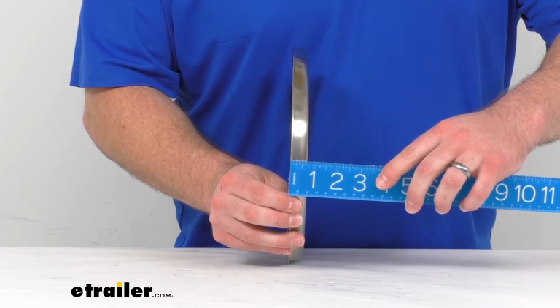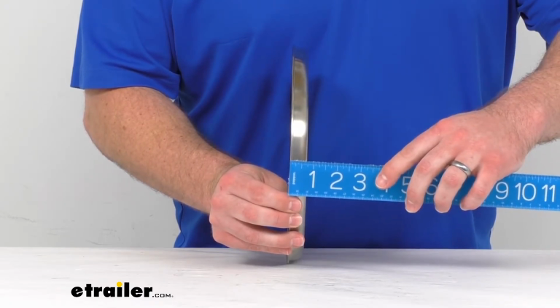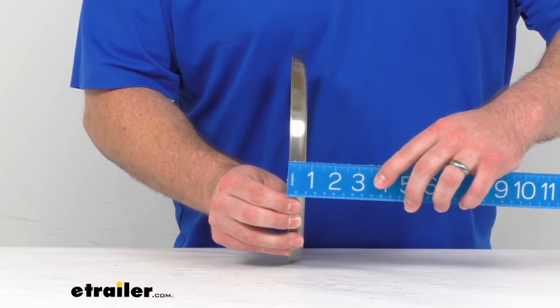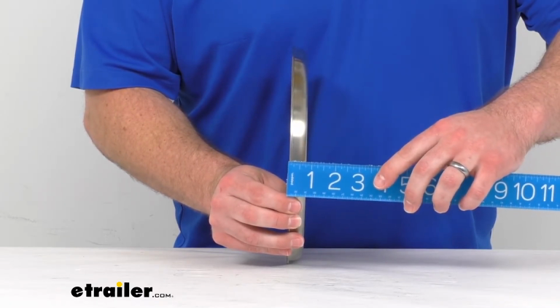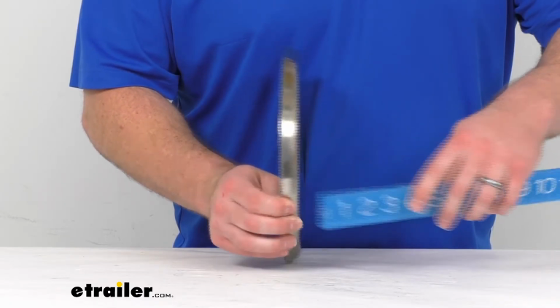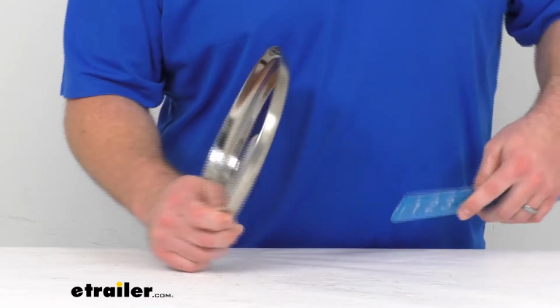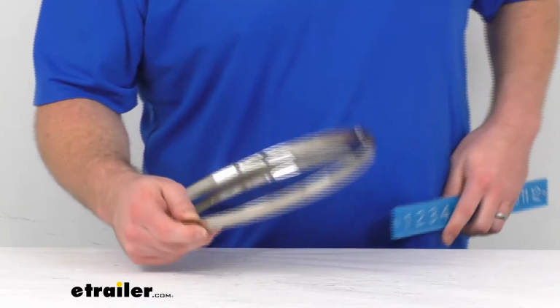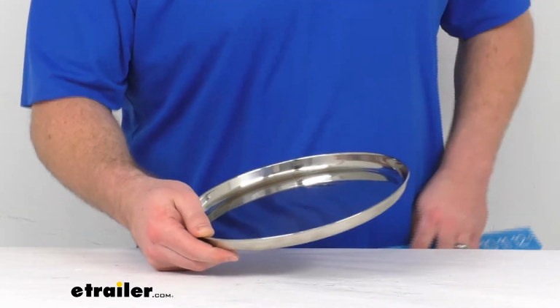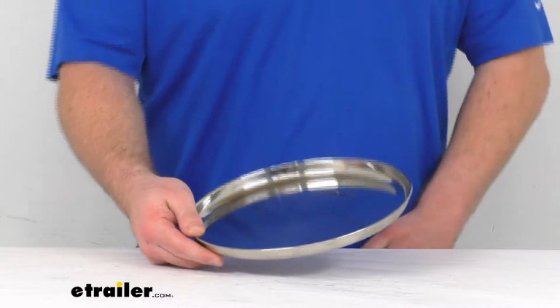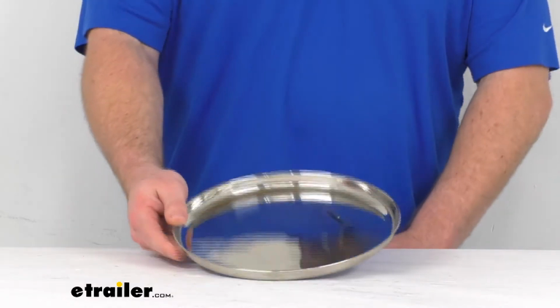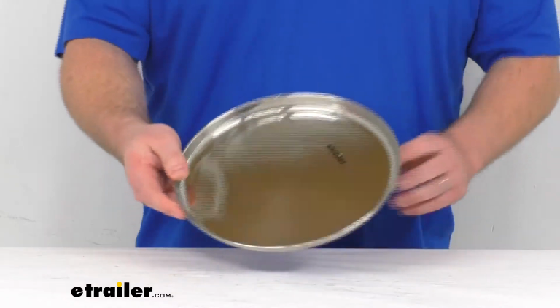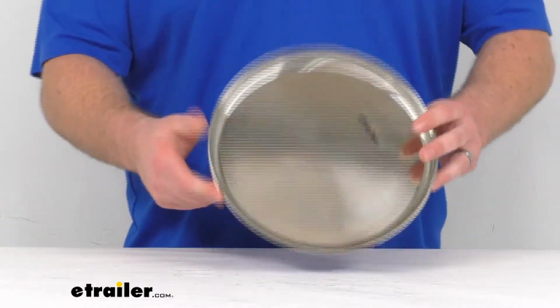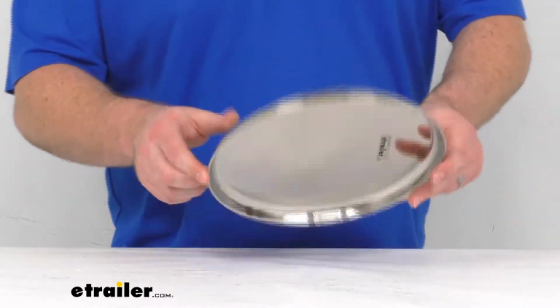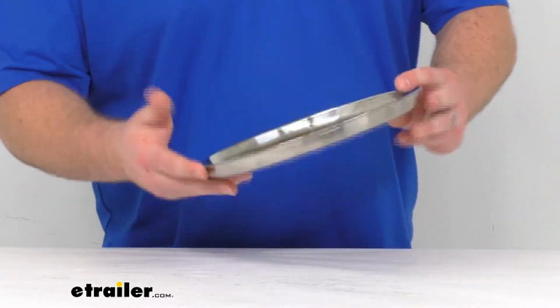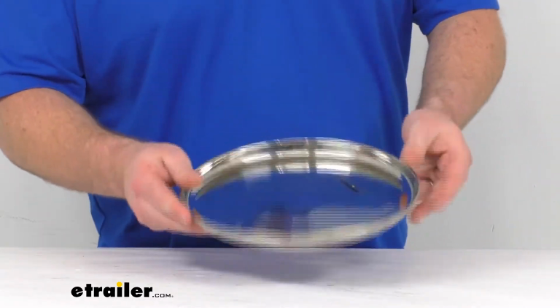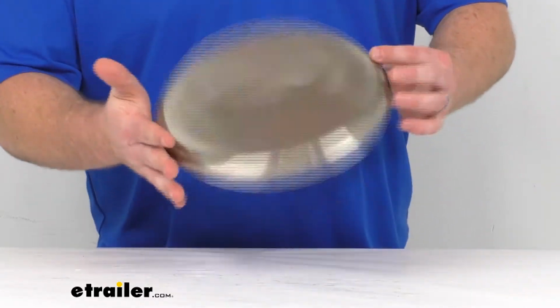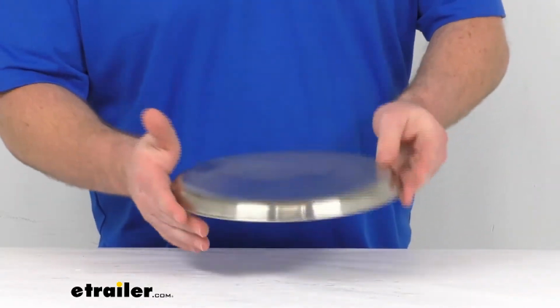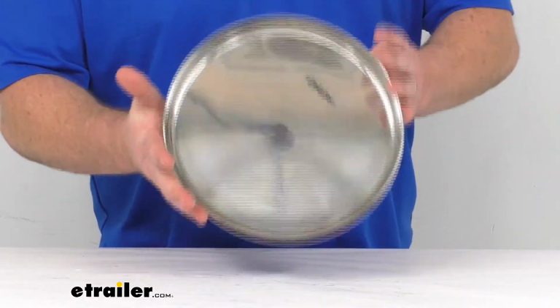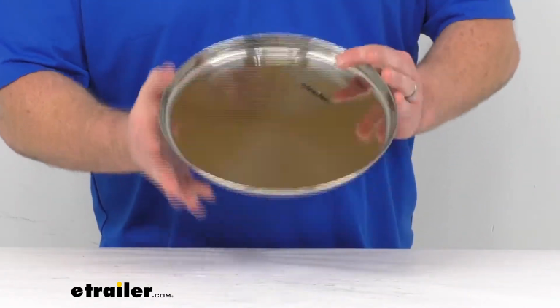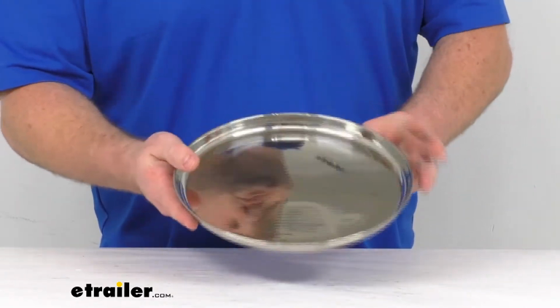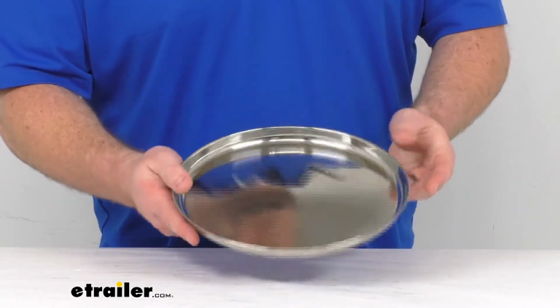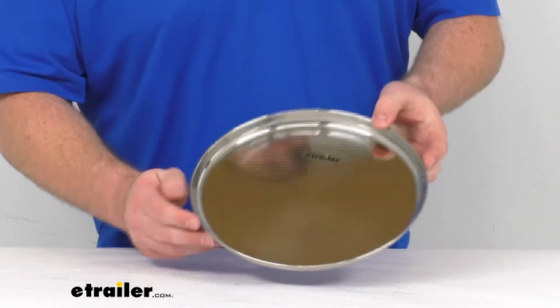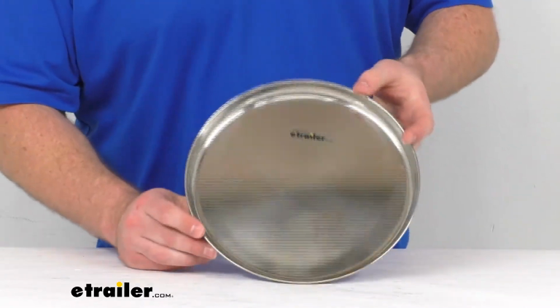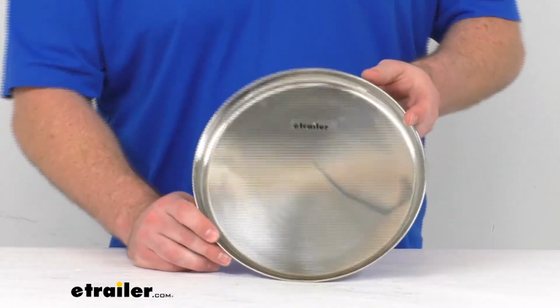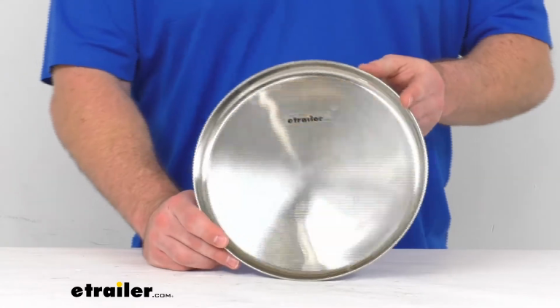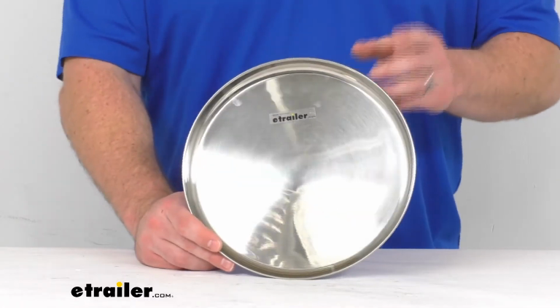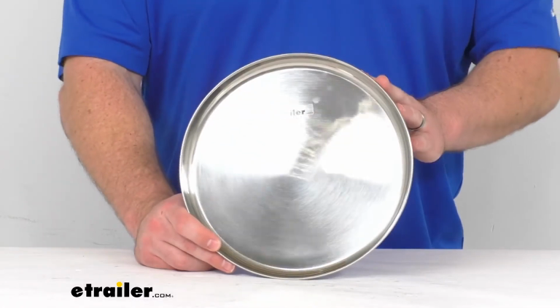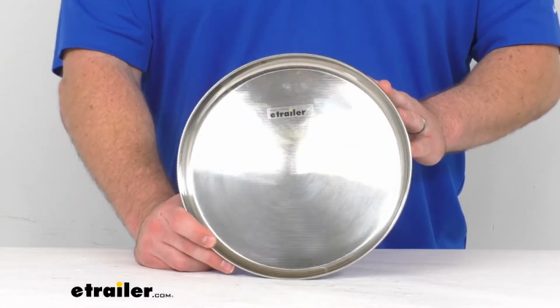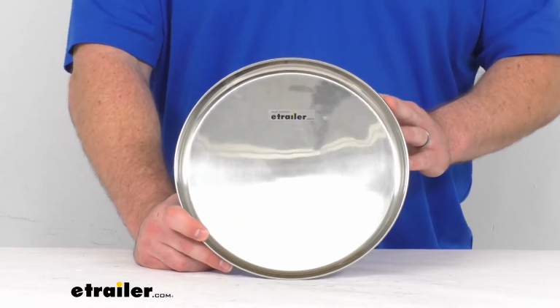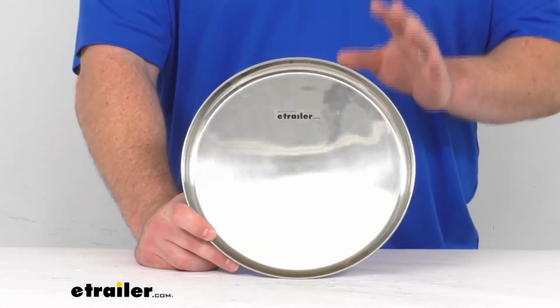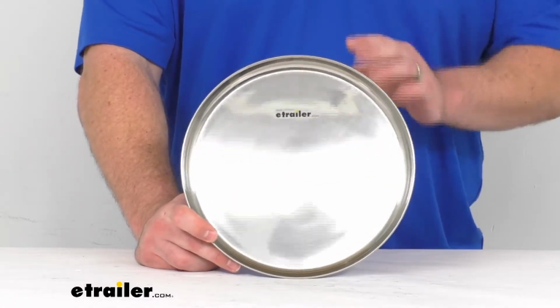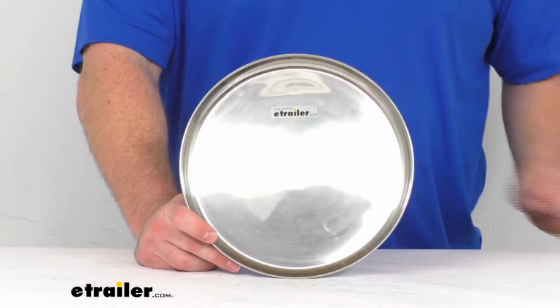This is going to be right about three-quarters of an inch in total thickness, so very easy to store and have on hand, ready for you whenever you're out at the campsite ready to eat.